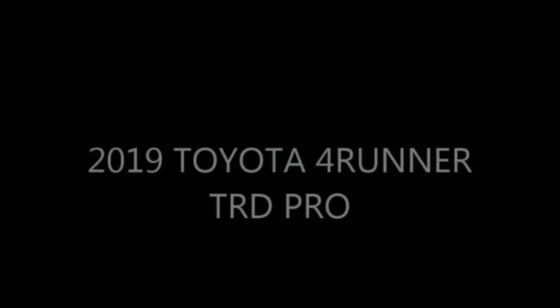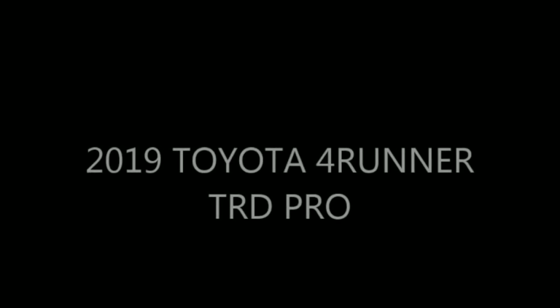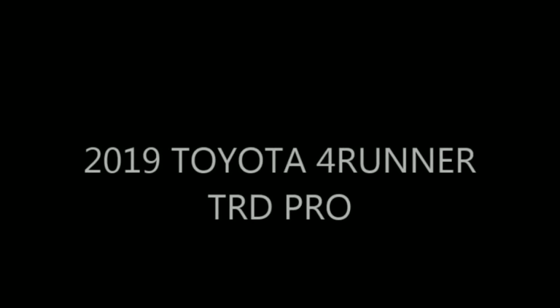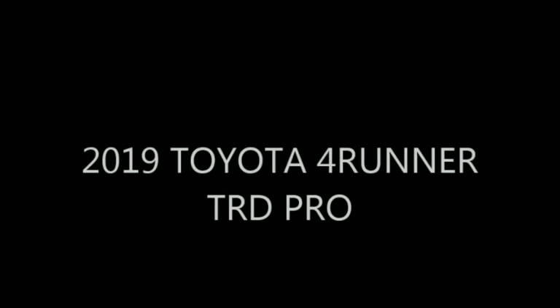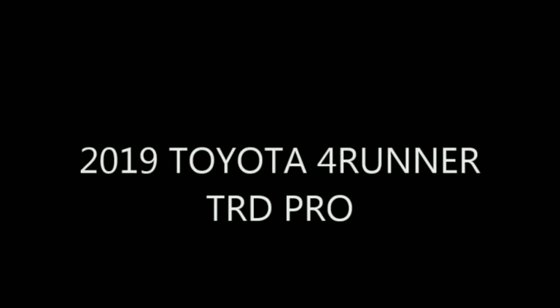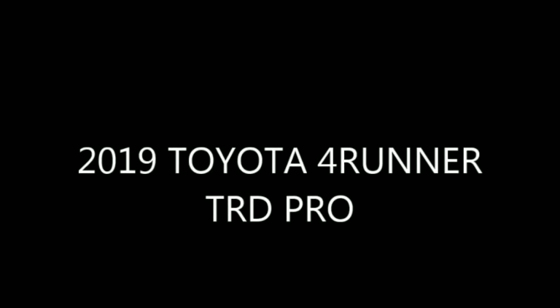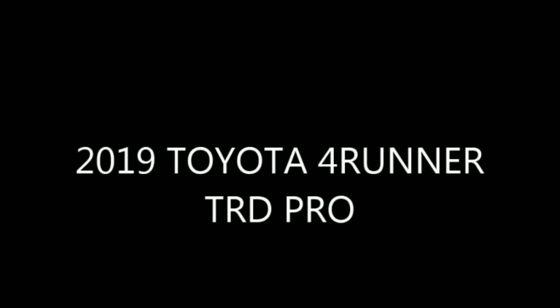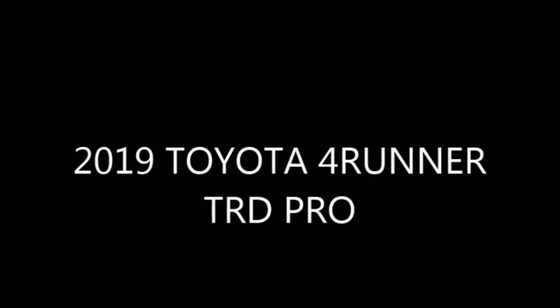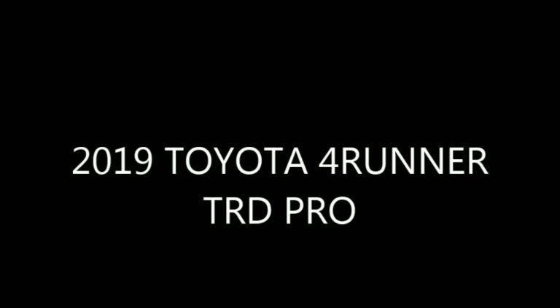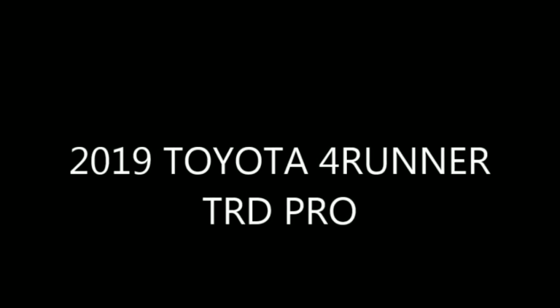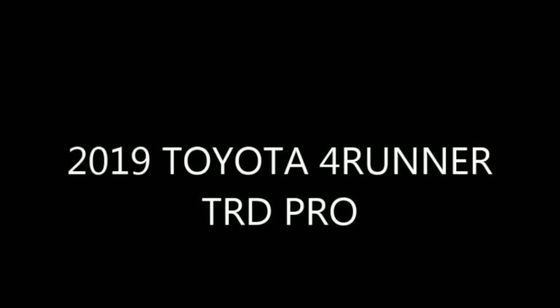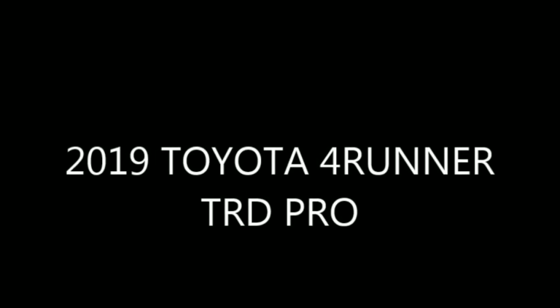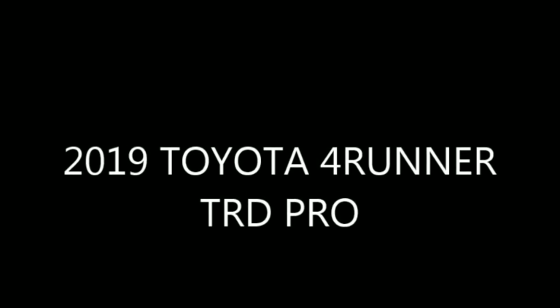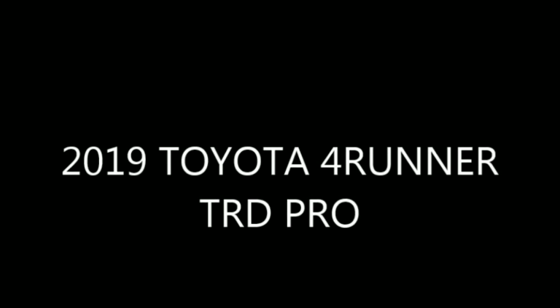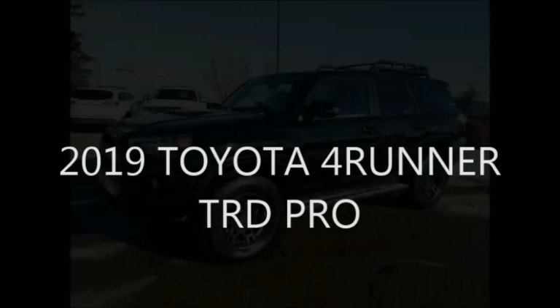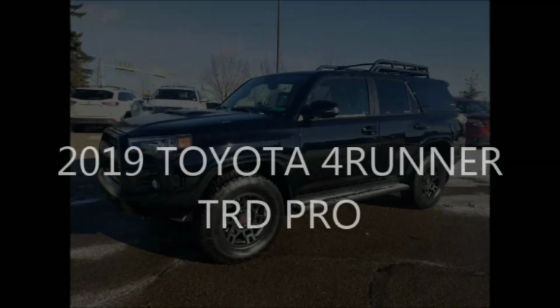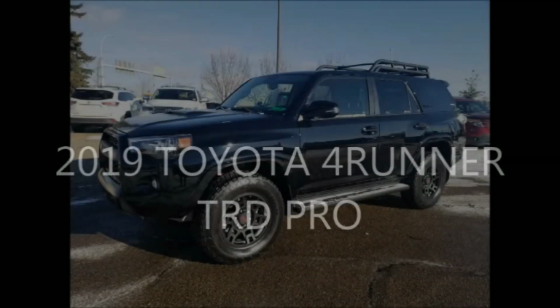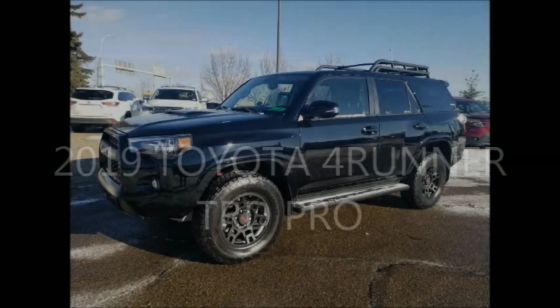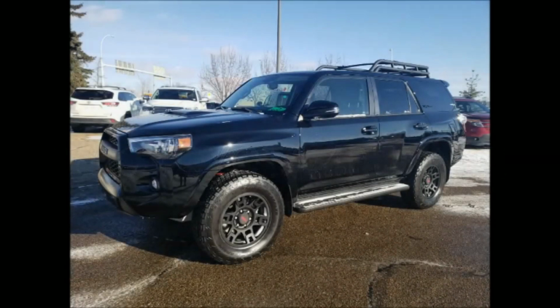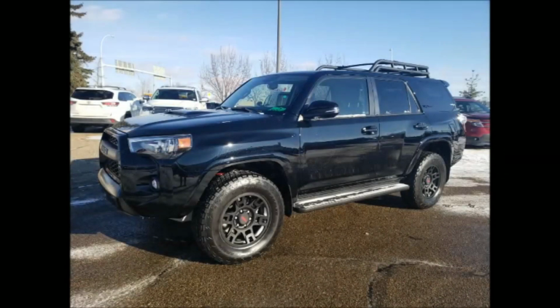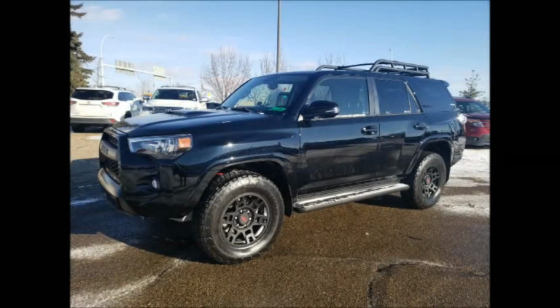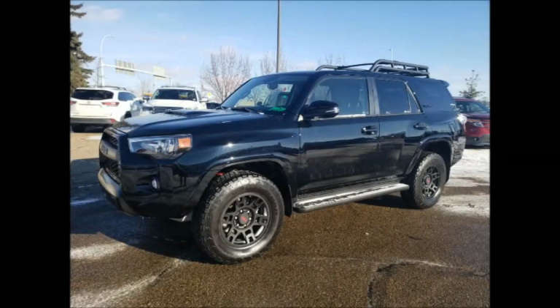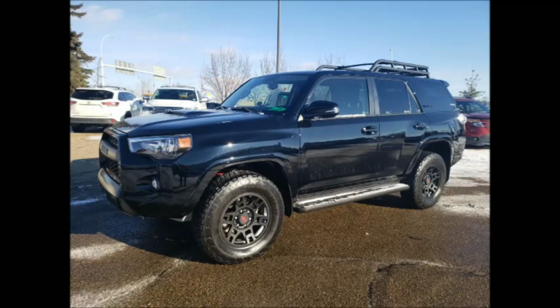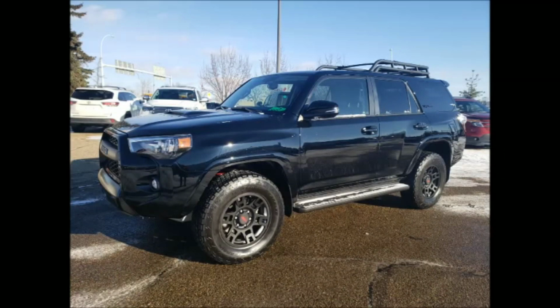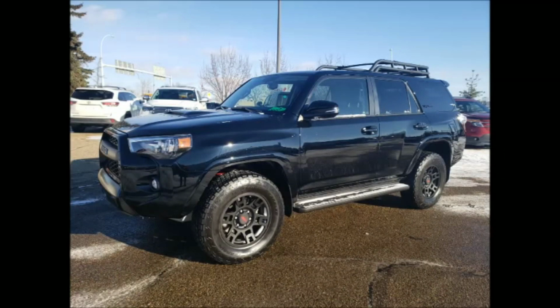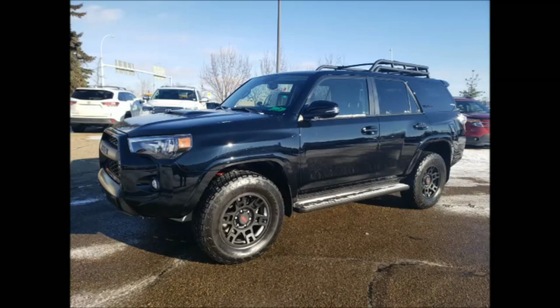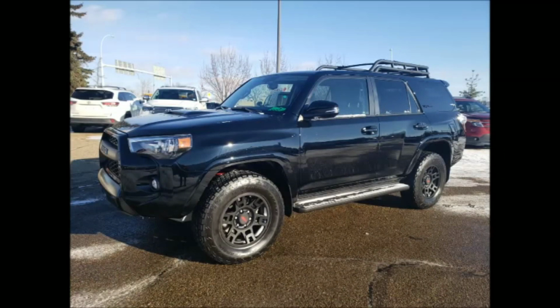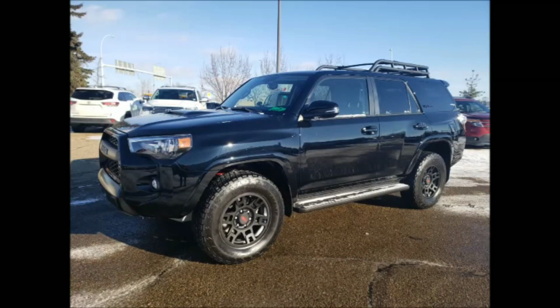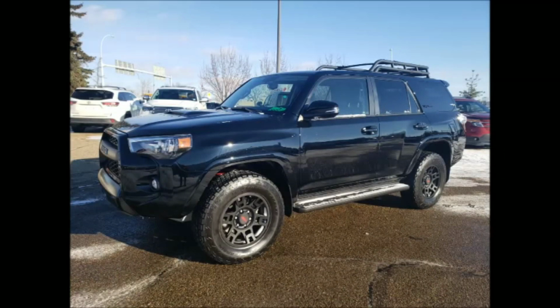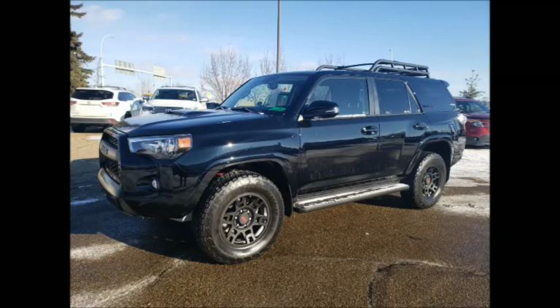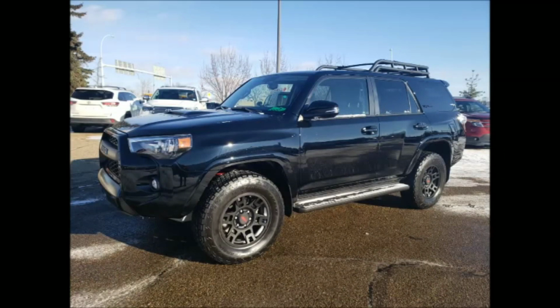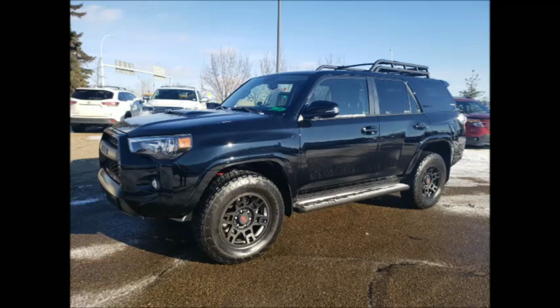Hello, welcome back to another great walk-around video with videographer Desiree Faux and the voiceover done by Tim Jones at Mayfield Toyota. Today we're looking at a 2019 Toyota 4Runner TRD Pro.